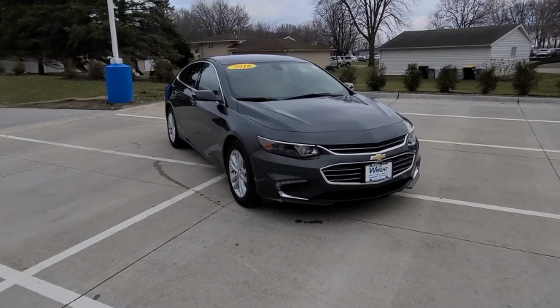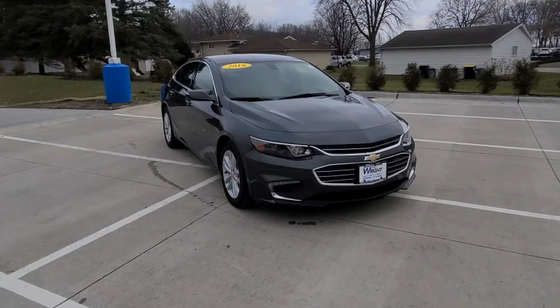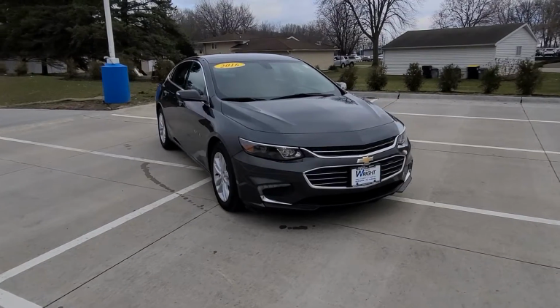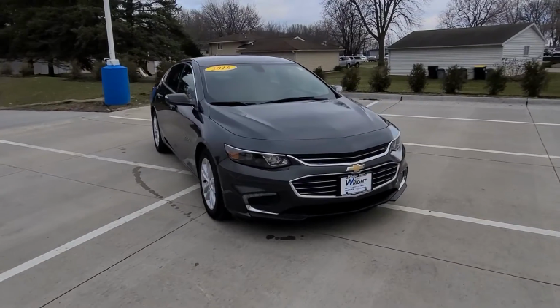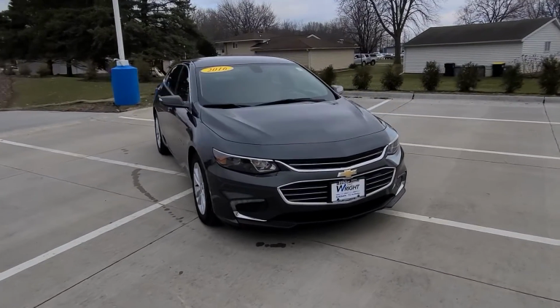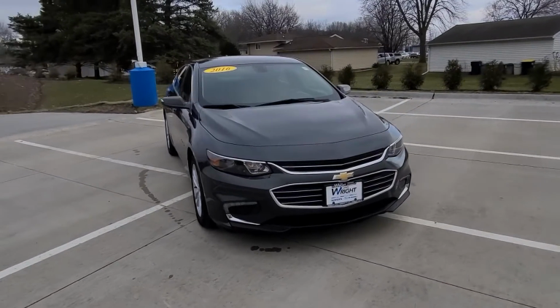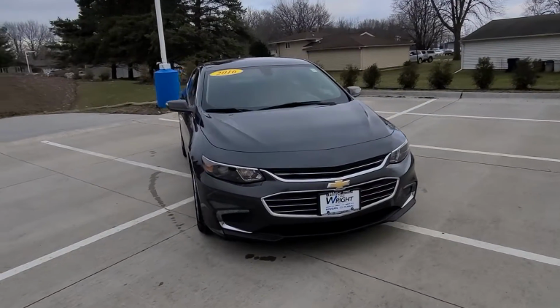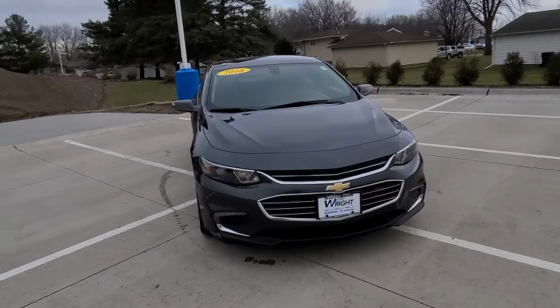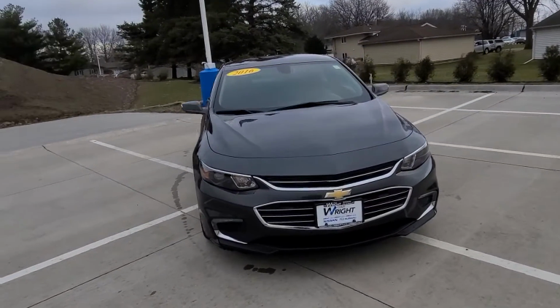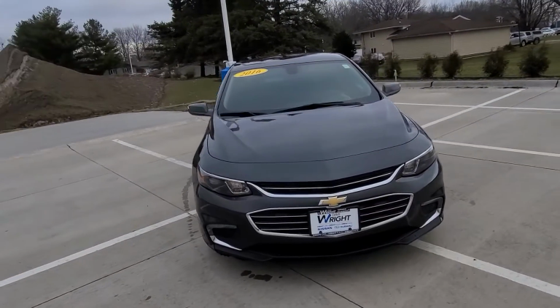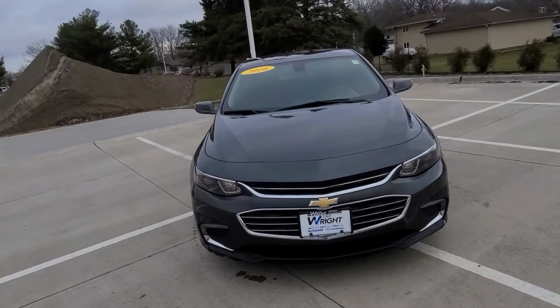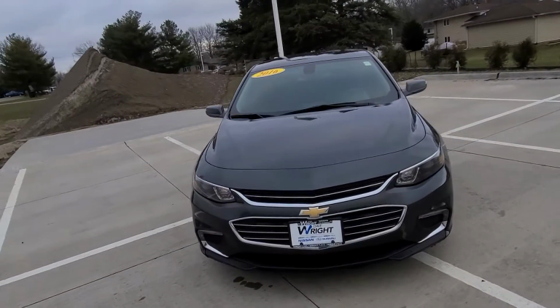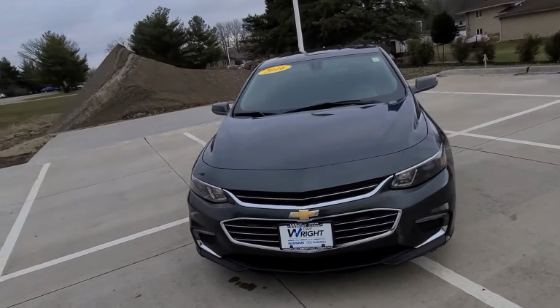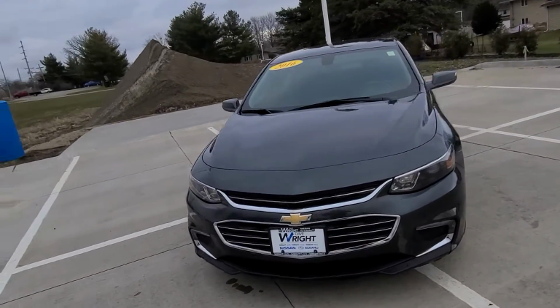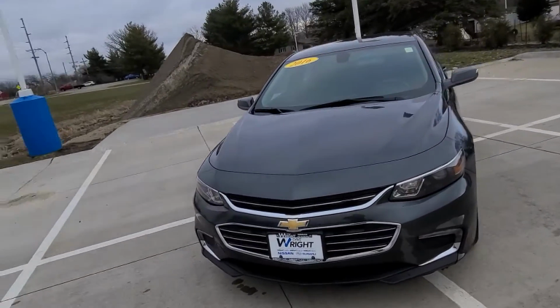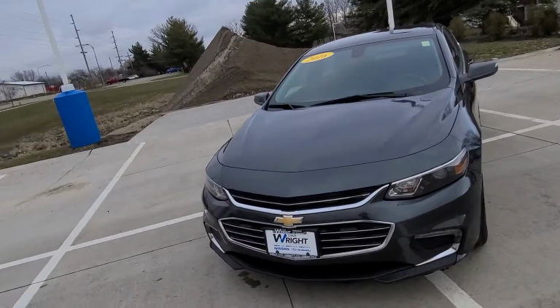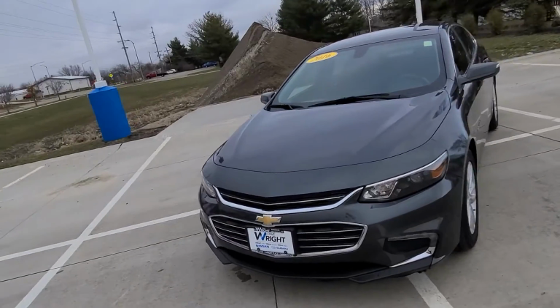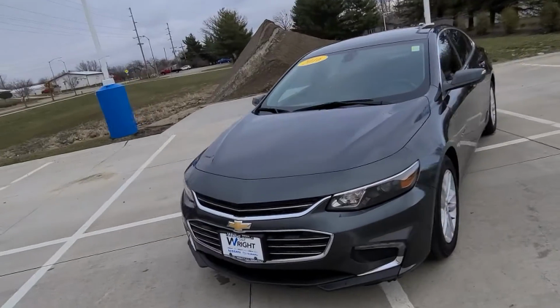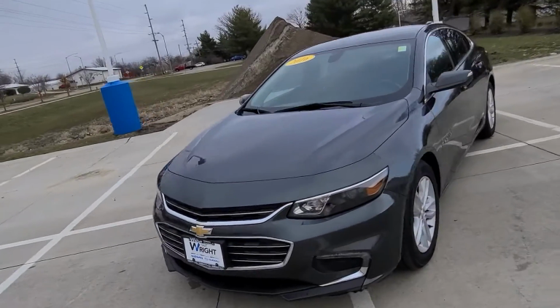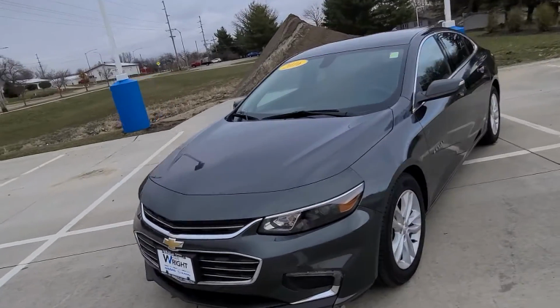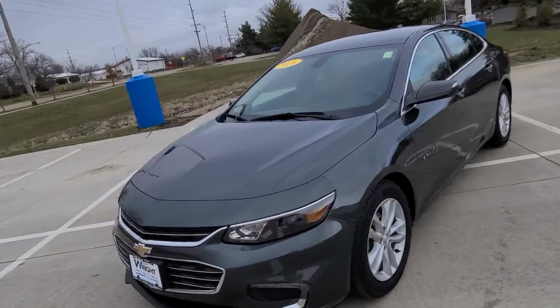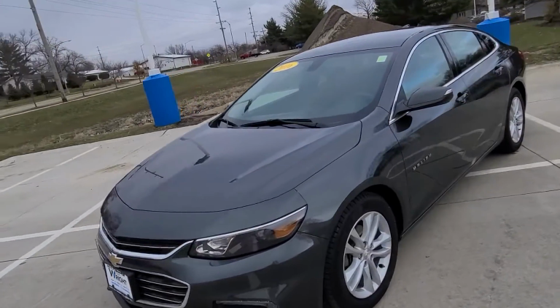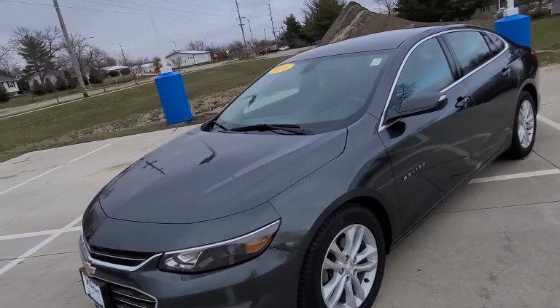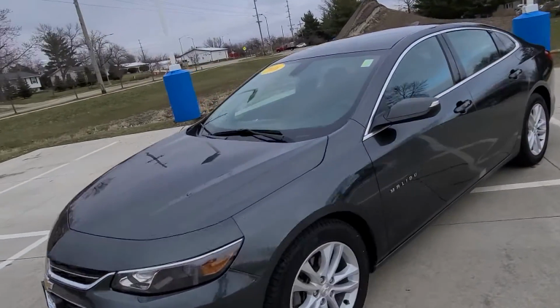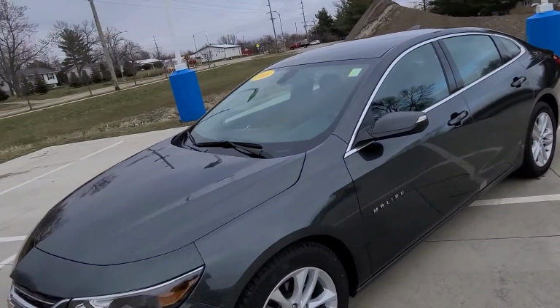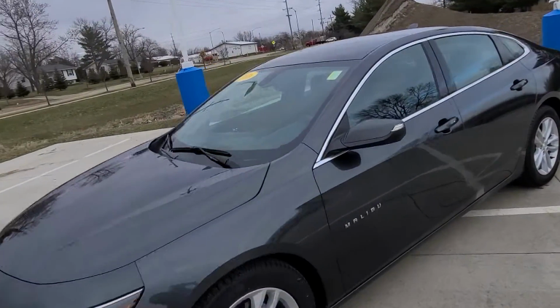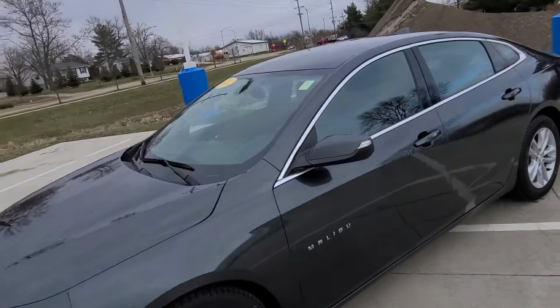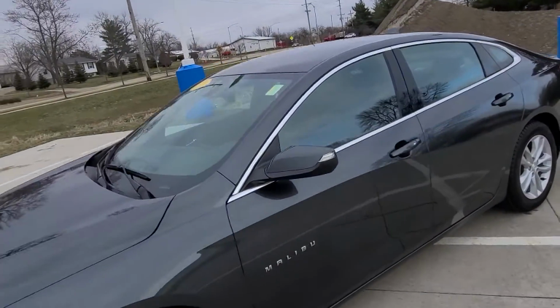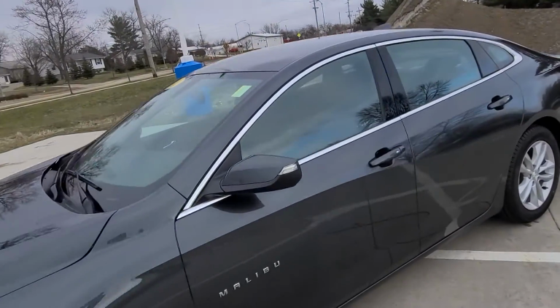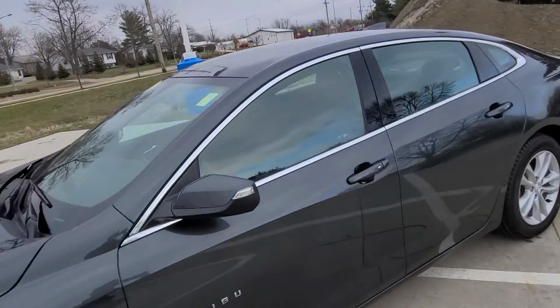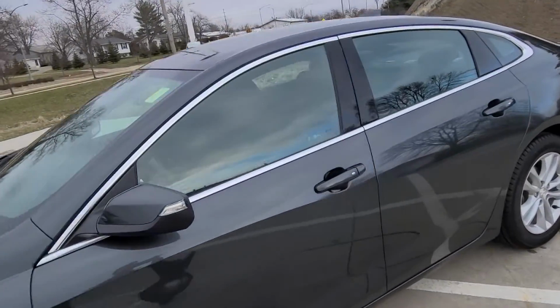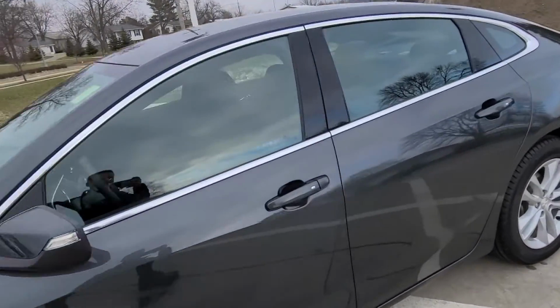Hey guys, this is Trent Lamb from Dave Wright Nissan Subaru in Hiawatha. Today I'm showing off this 2016 Chevy Malibu LT that just got traded in.